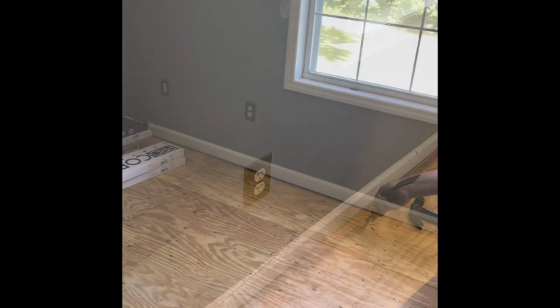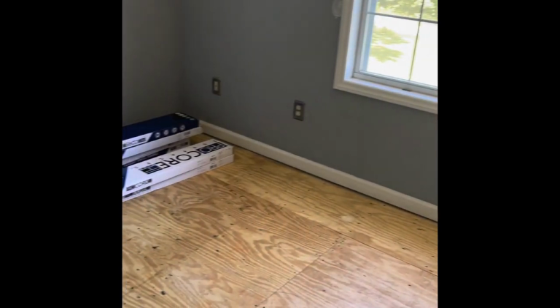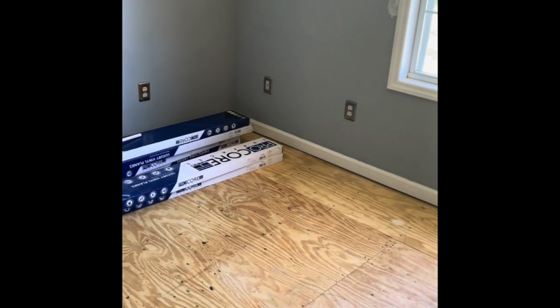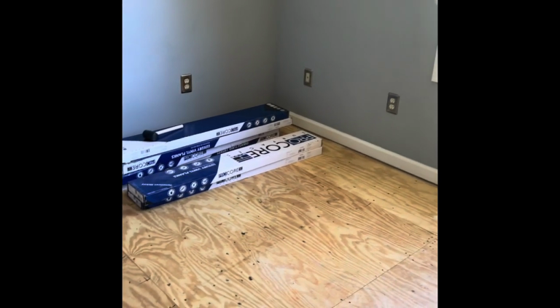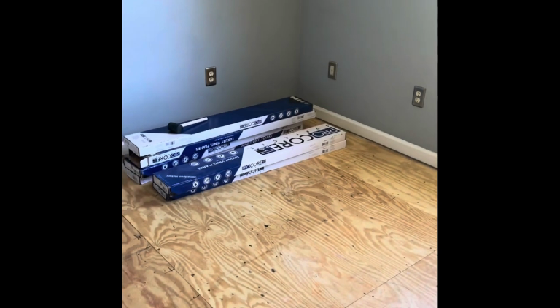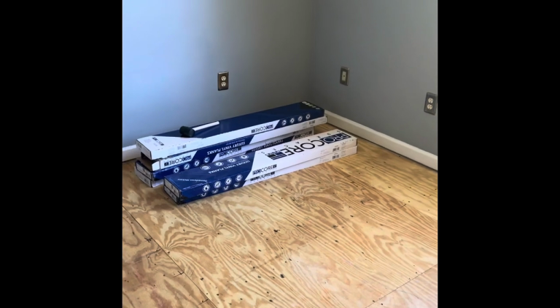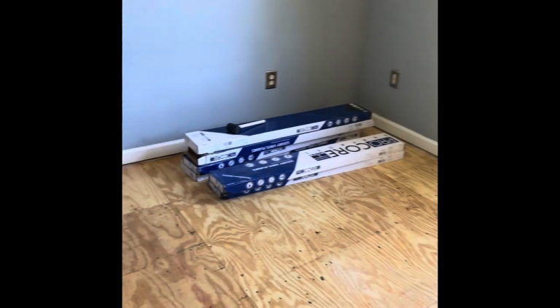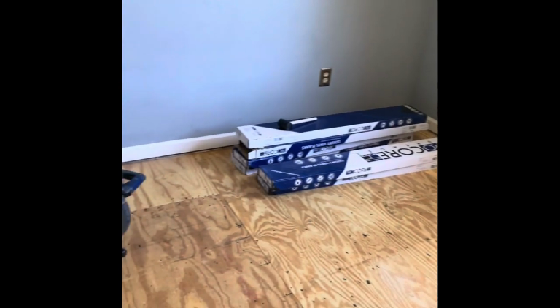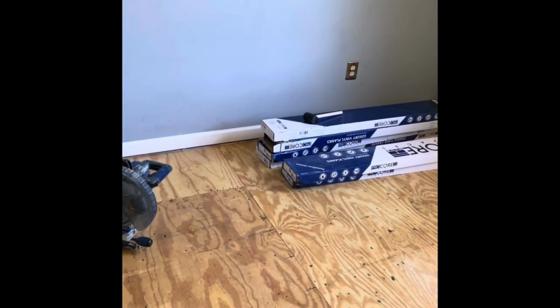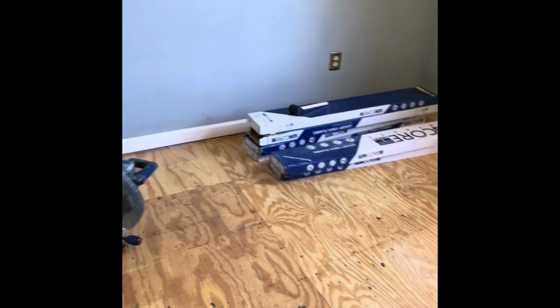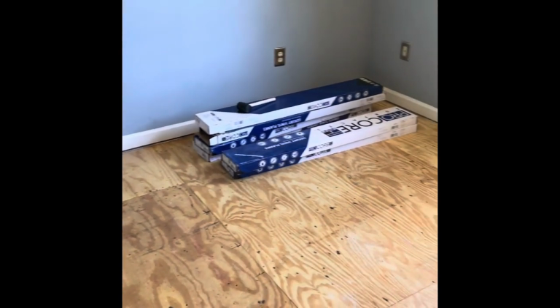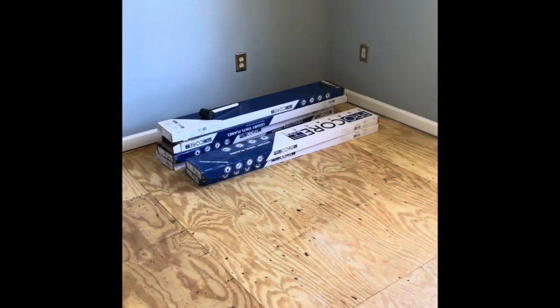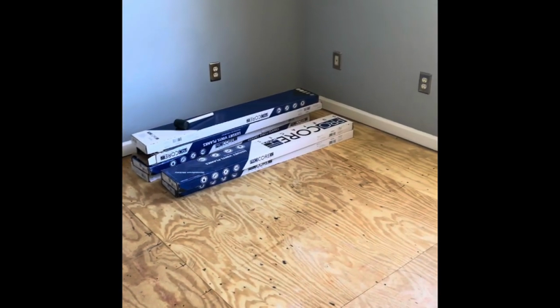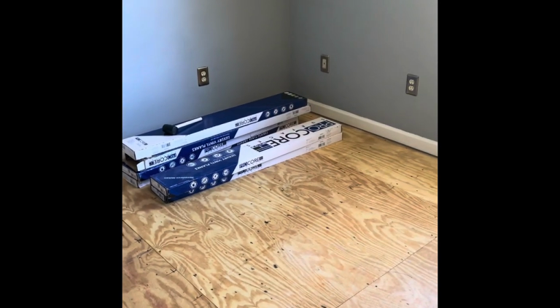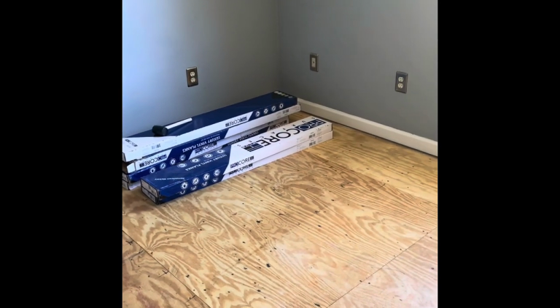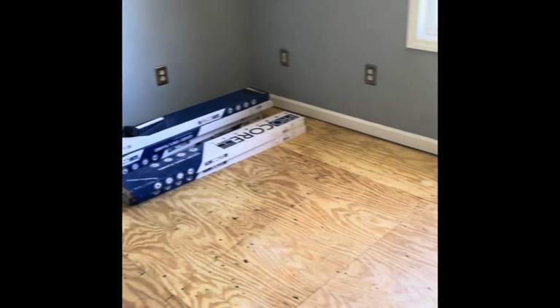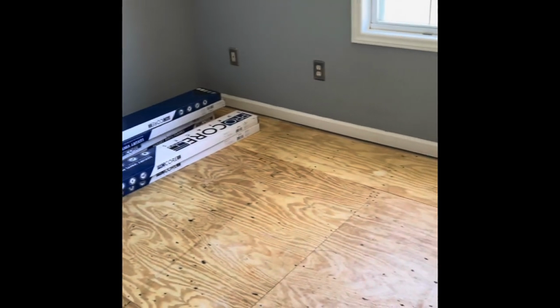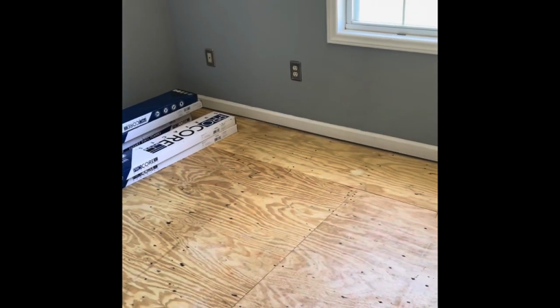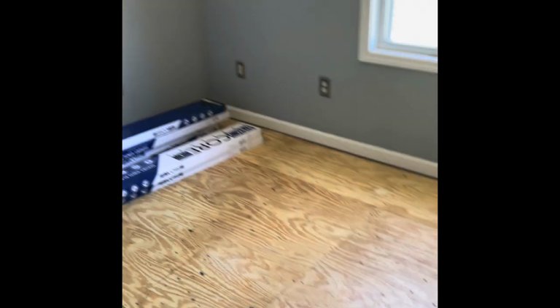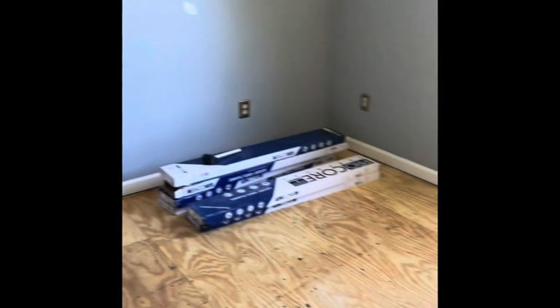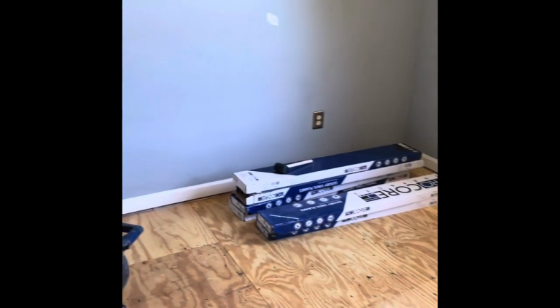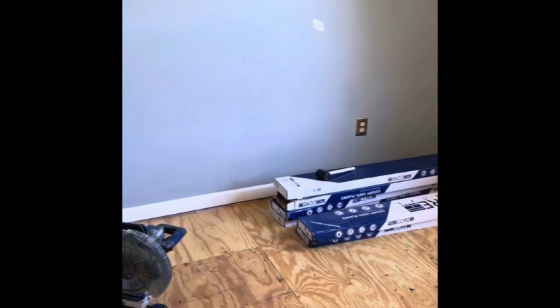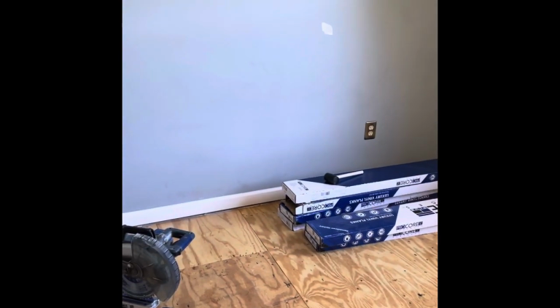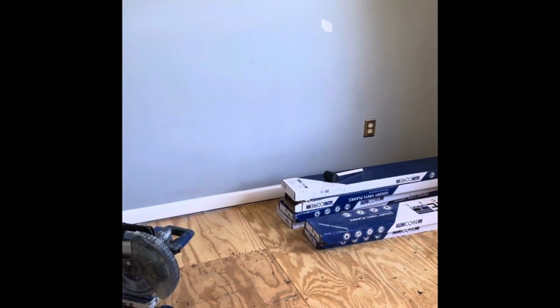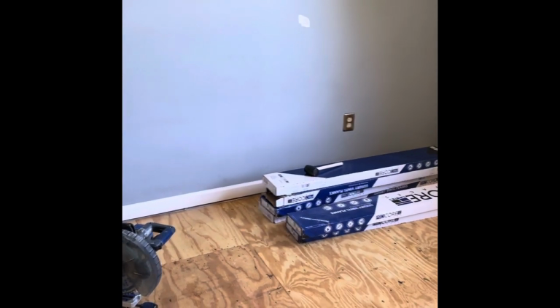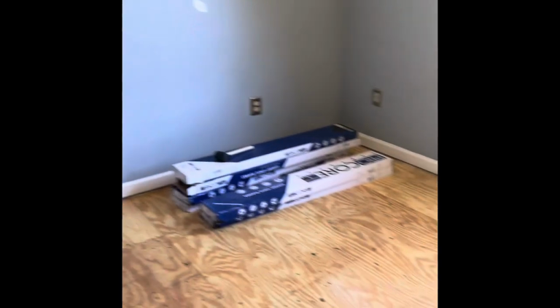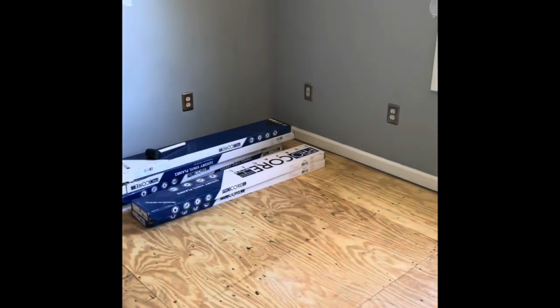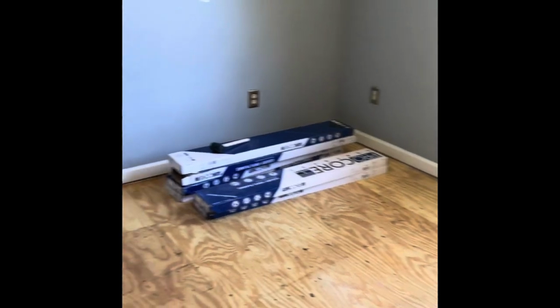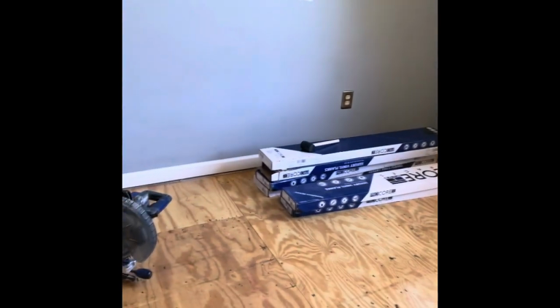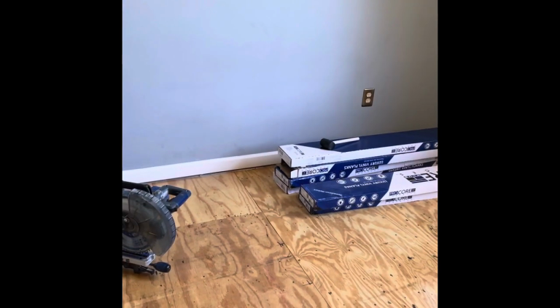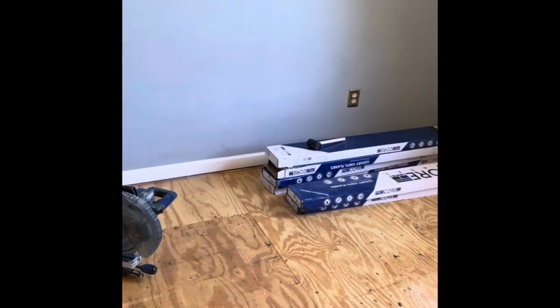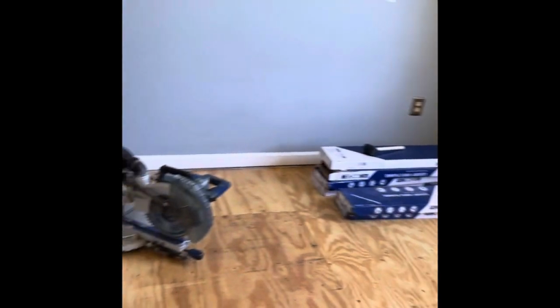All right, so we finally got all of the nails tapped down, got all the staples up, all the tack strips have been out, the floor has been cleaned, and we're ready for the next step. So I brought the boxes of flooring up.